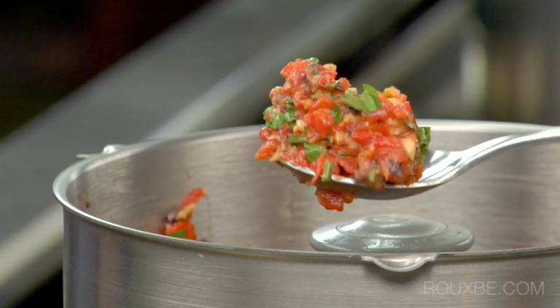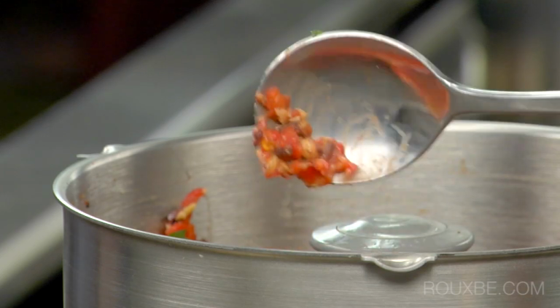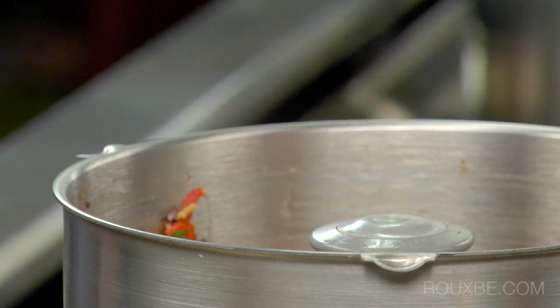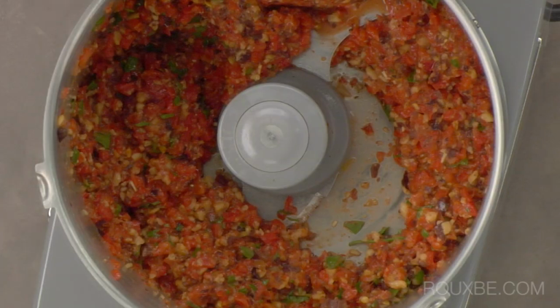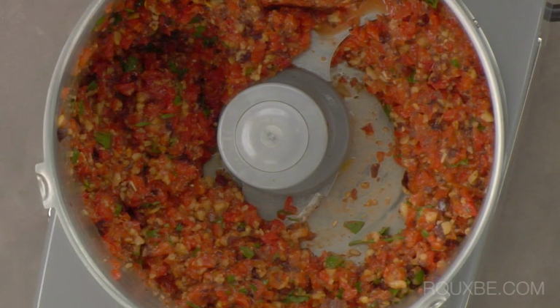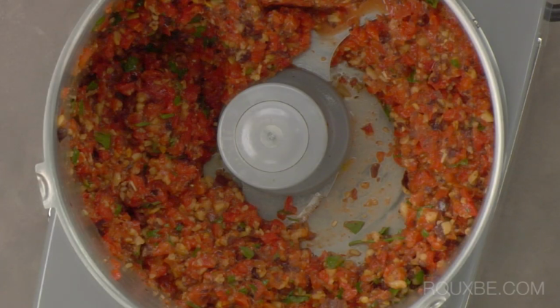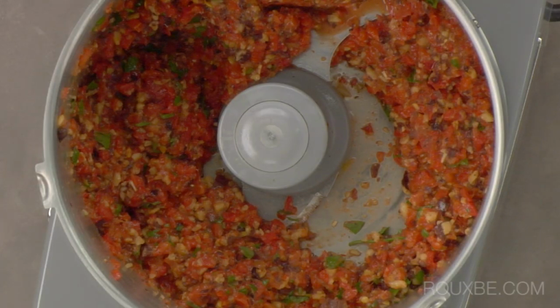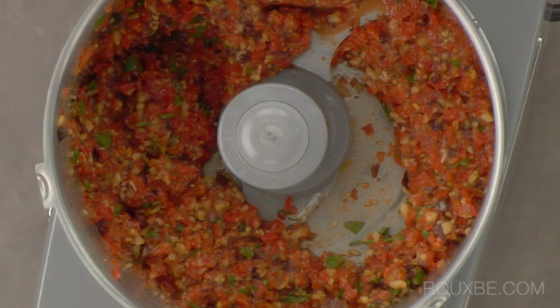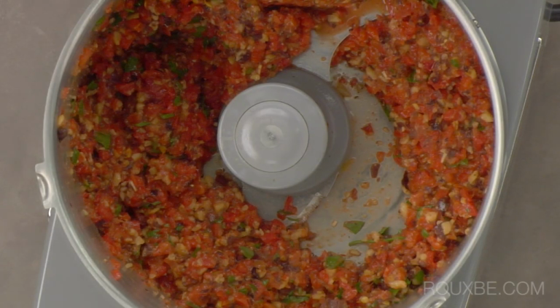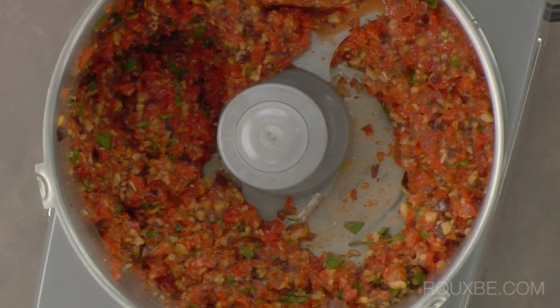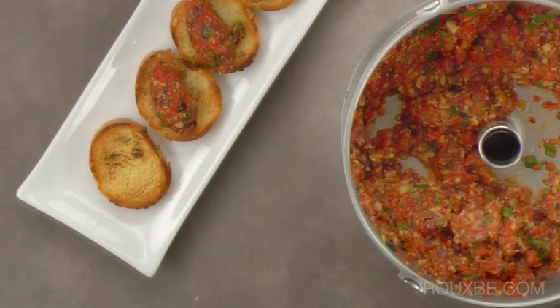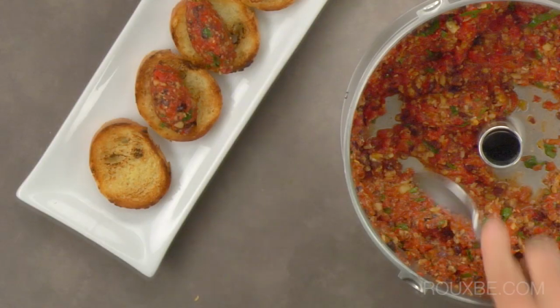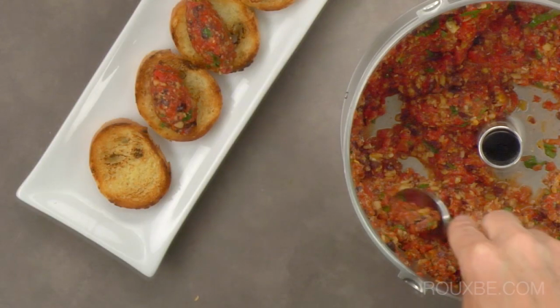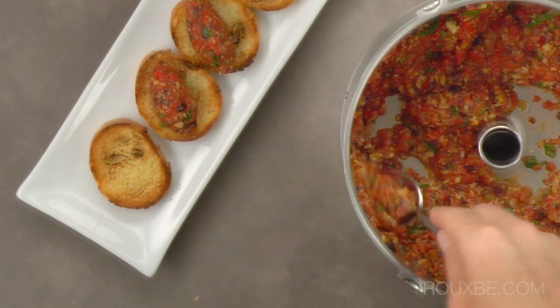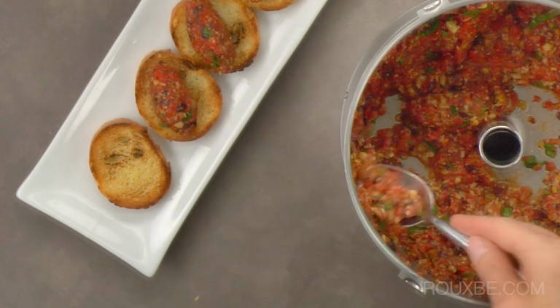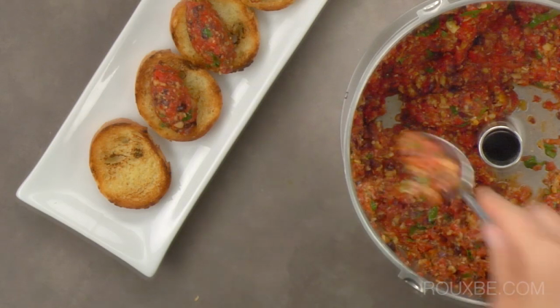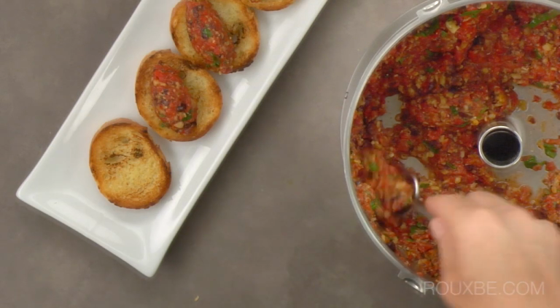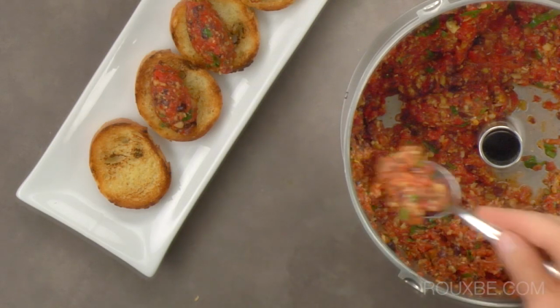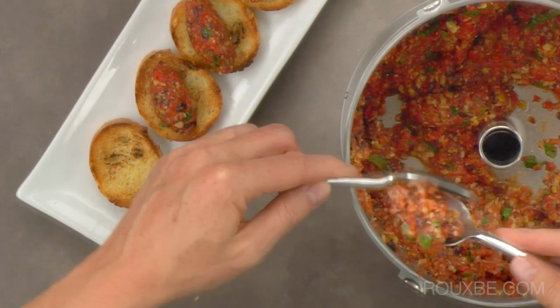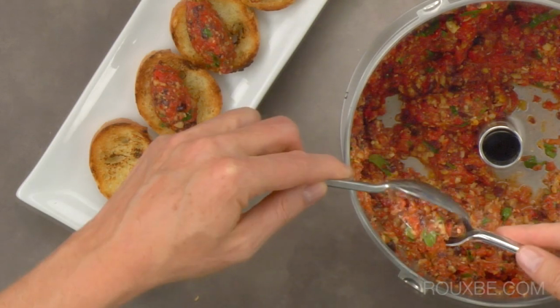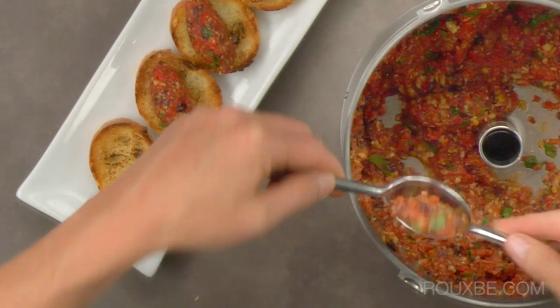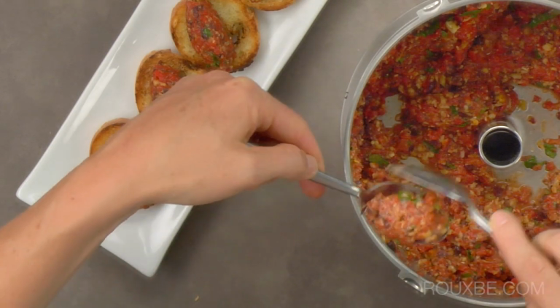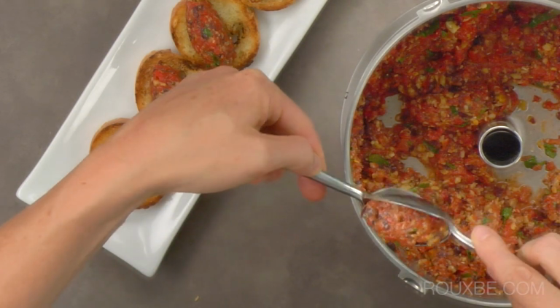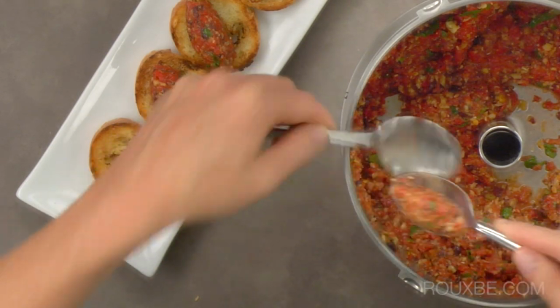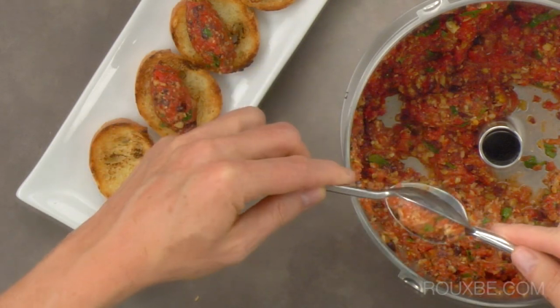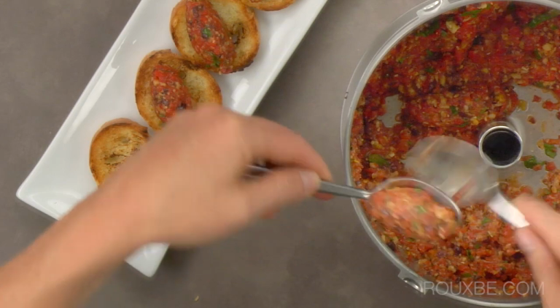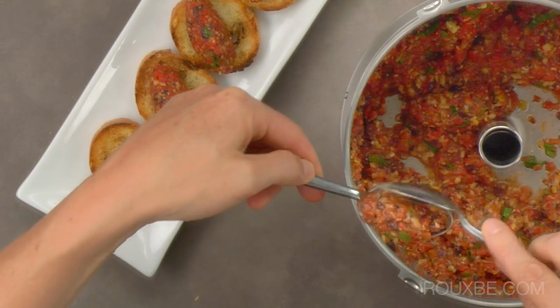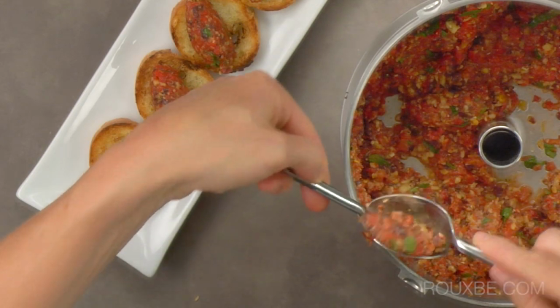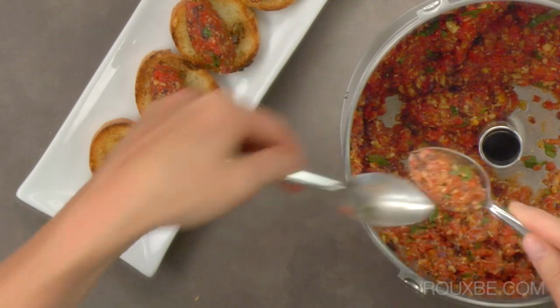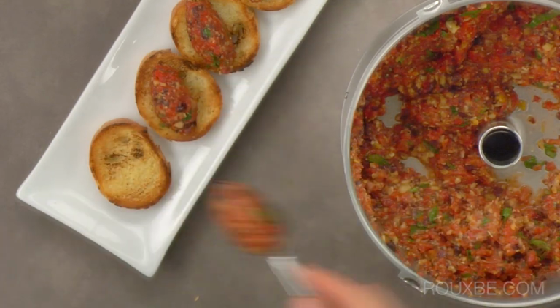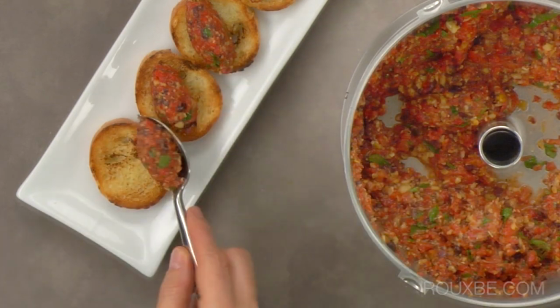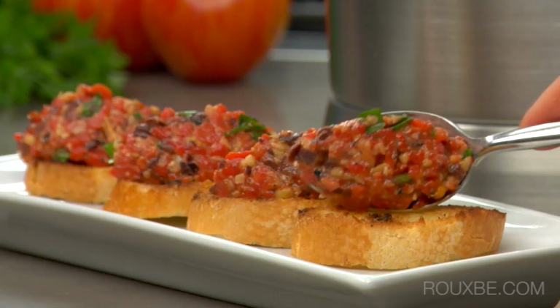This pesto will add great flavor to pastas, sandwiches, or it can be used to make any number of appetizers. Here we are shaping the pesto into a quenelle, which is simply a three-sided oval shape used for nicer presentation.